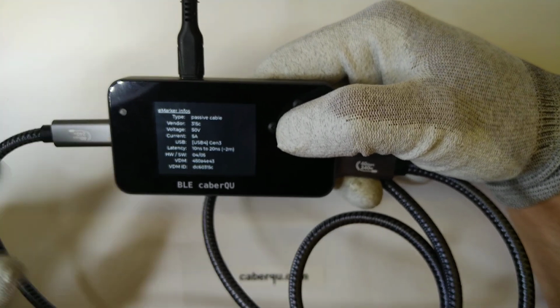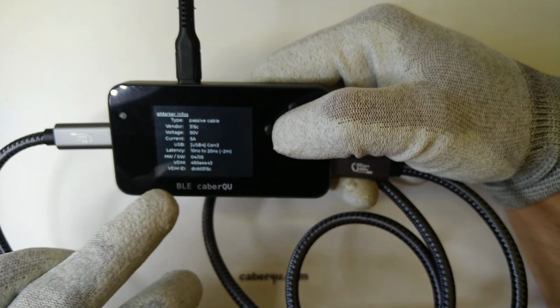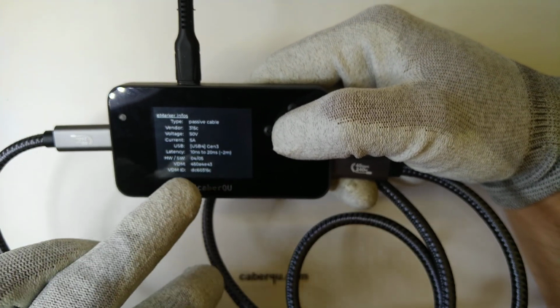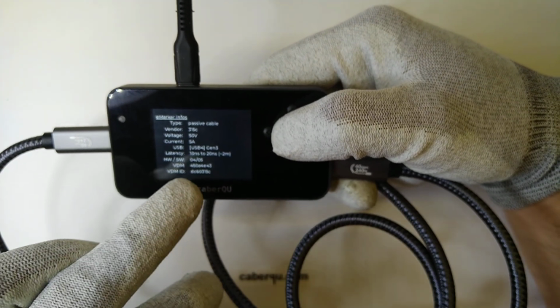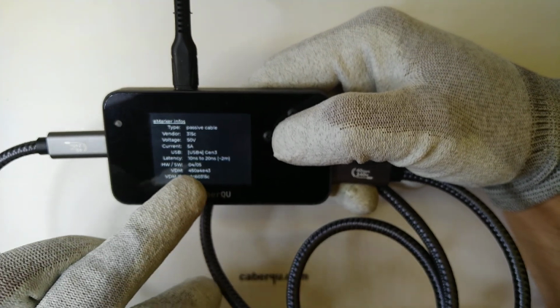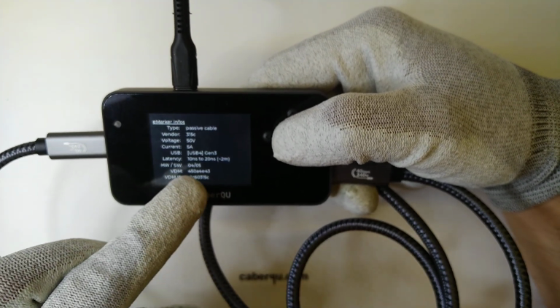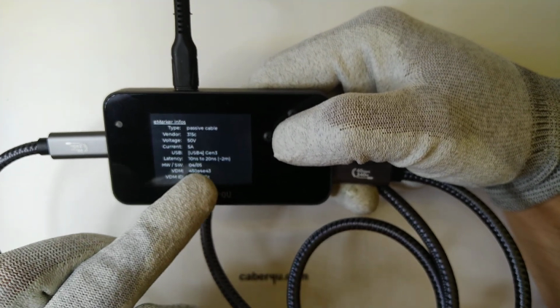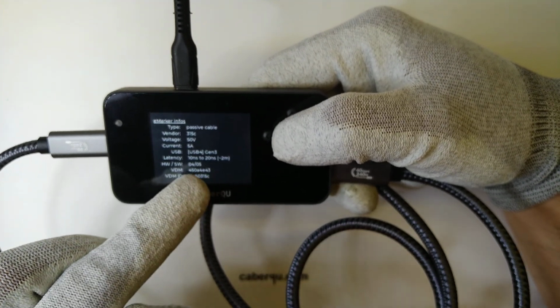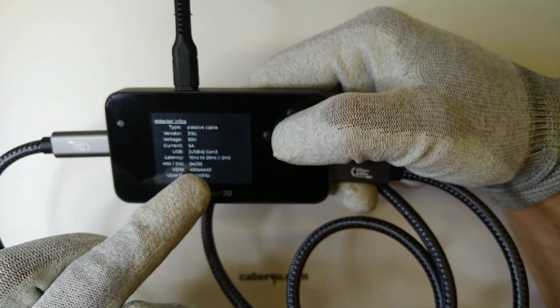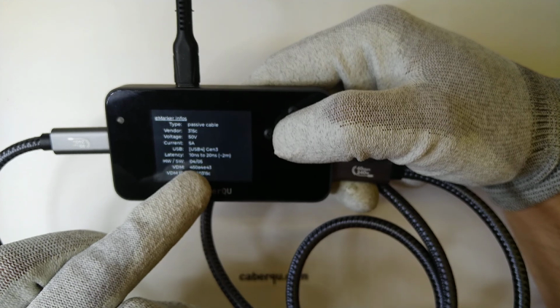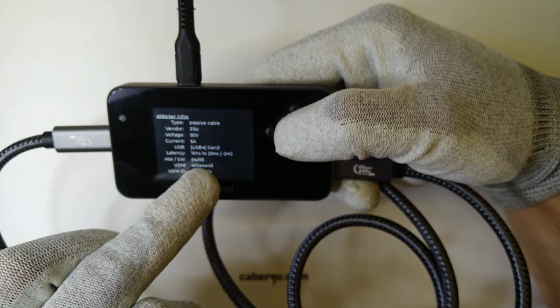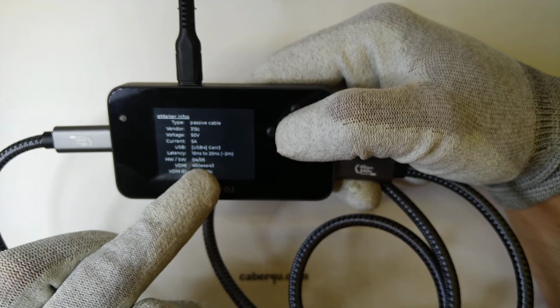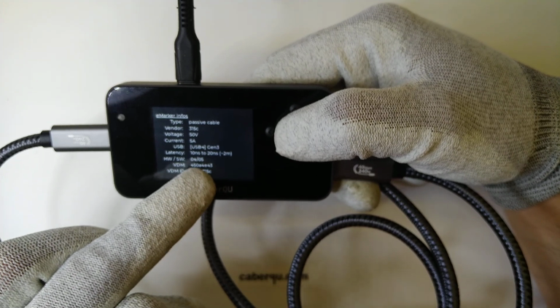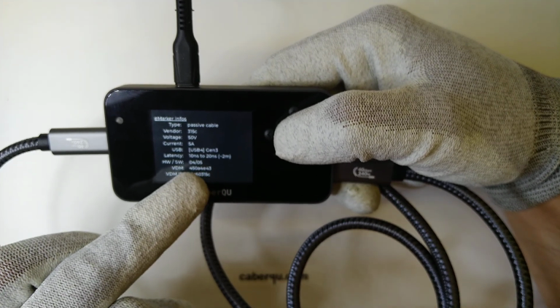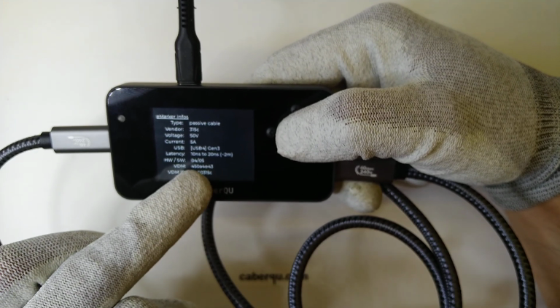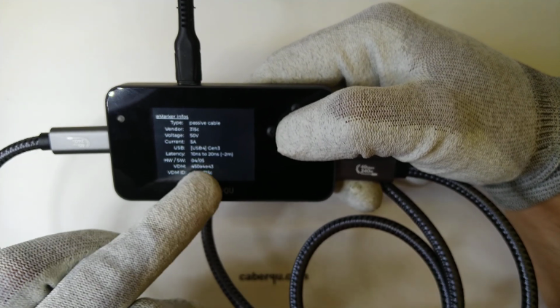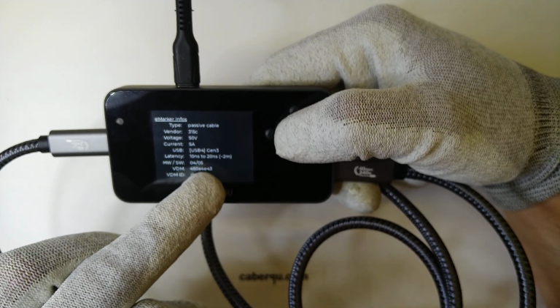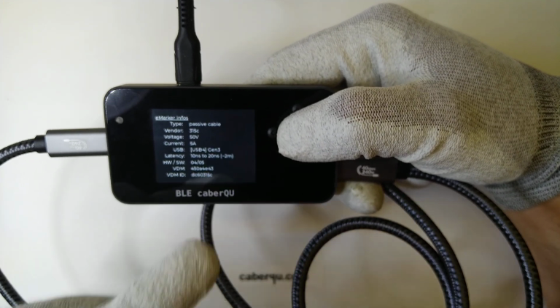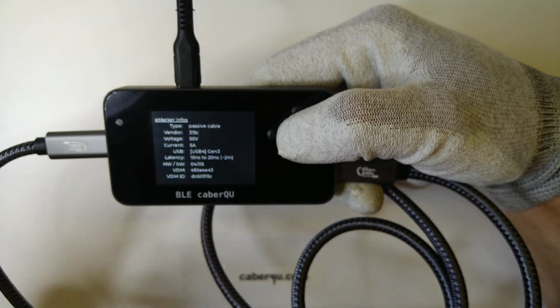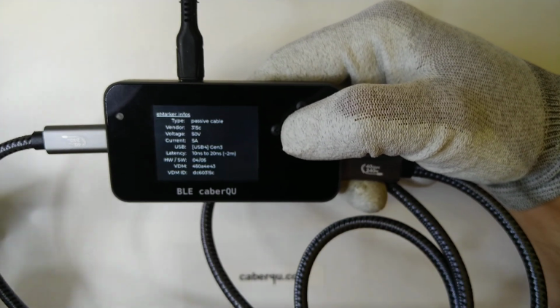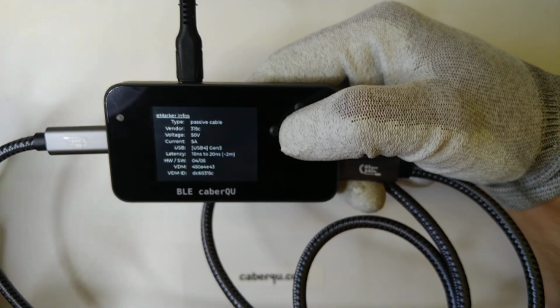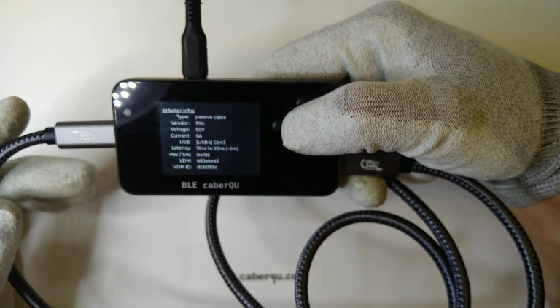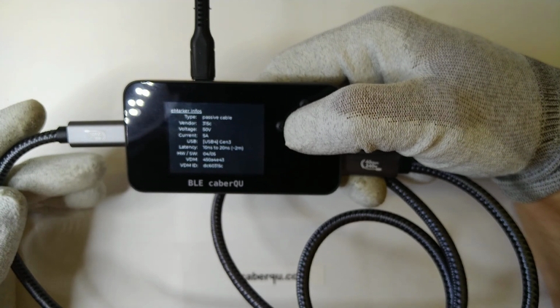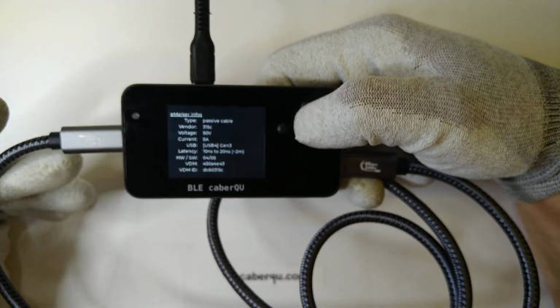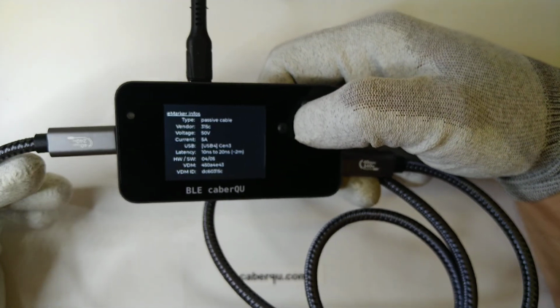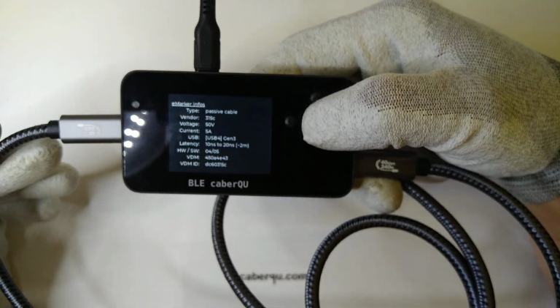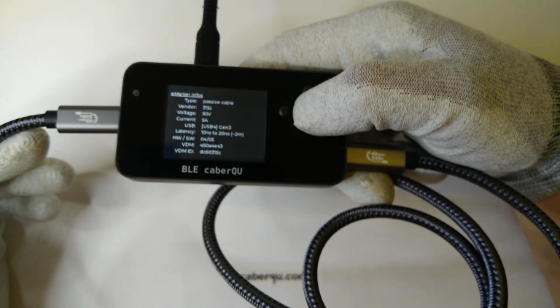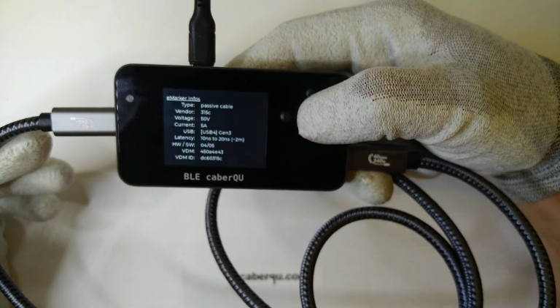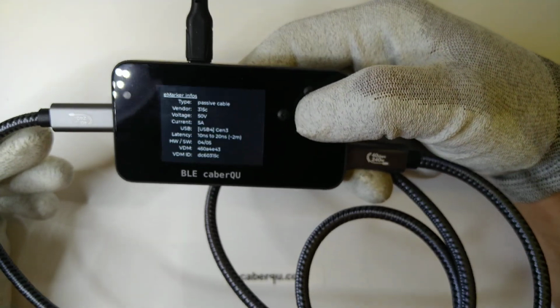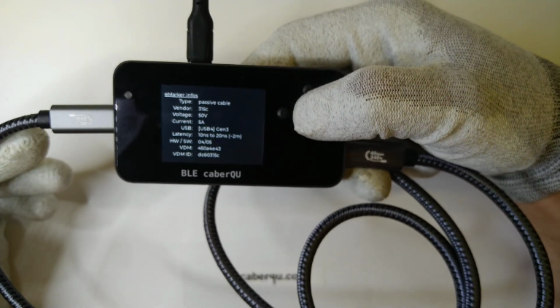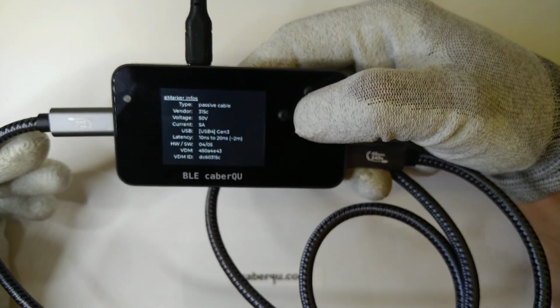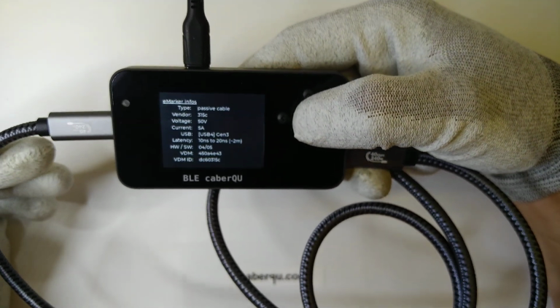The cable is not the first version they came out with — it has hardware version 4 and software version 5, which means that there seem to be quite a lot of versions of this around.